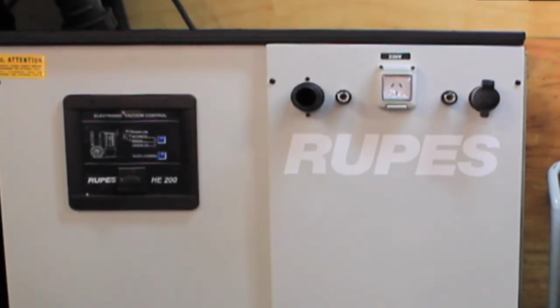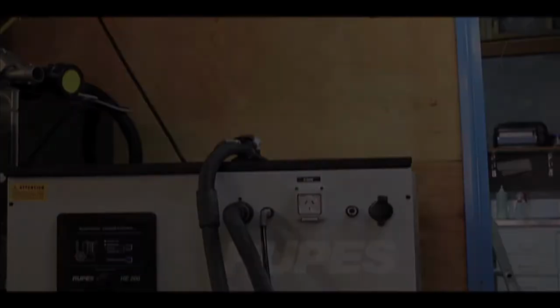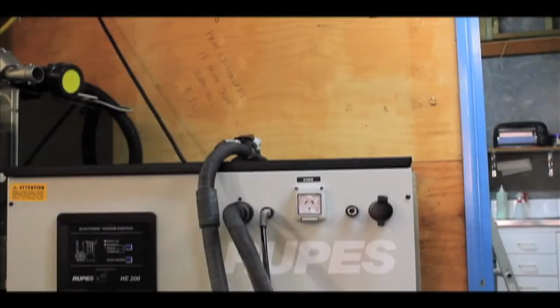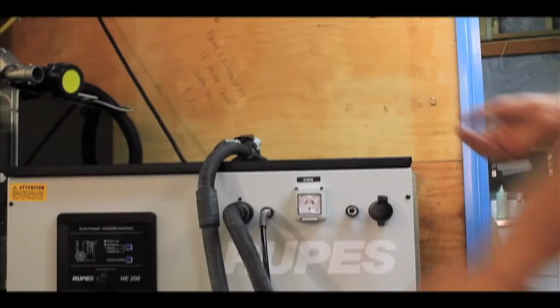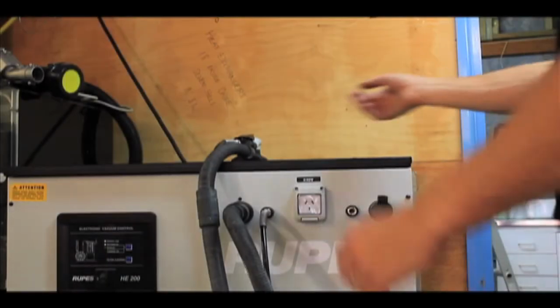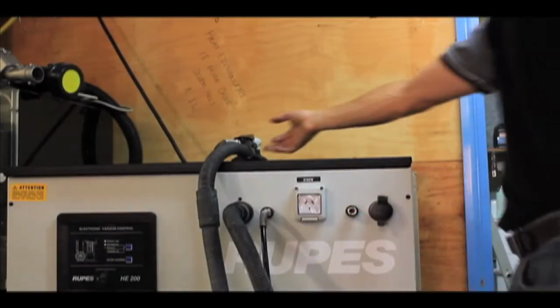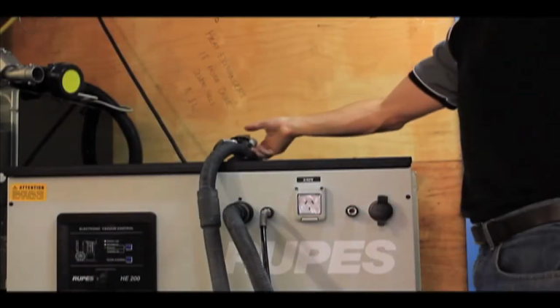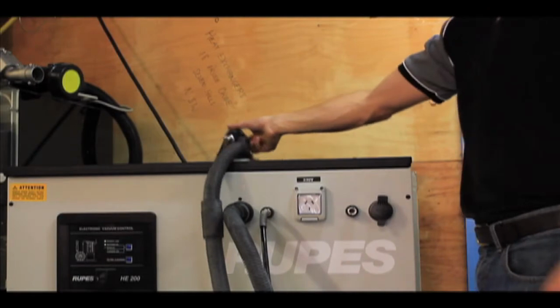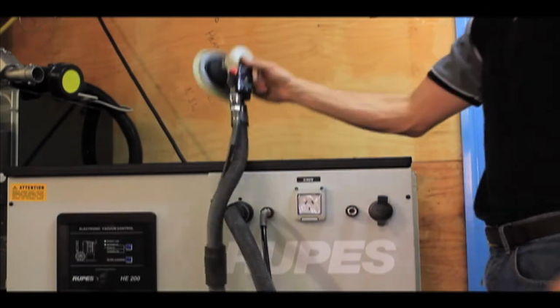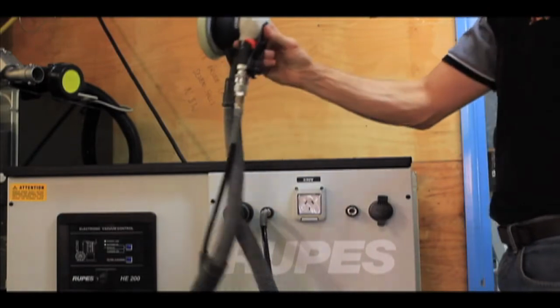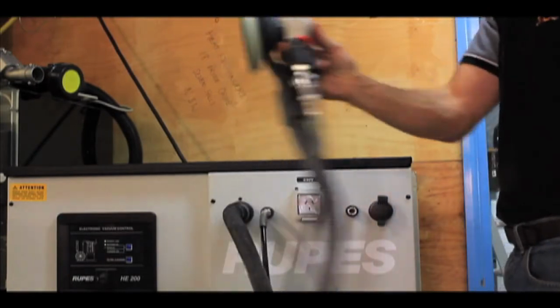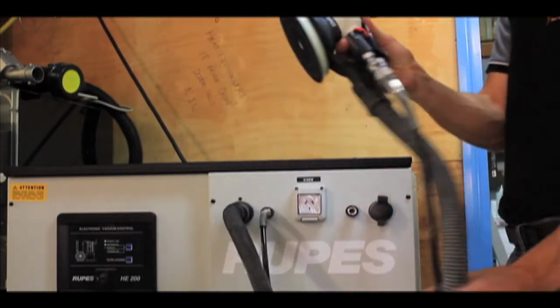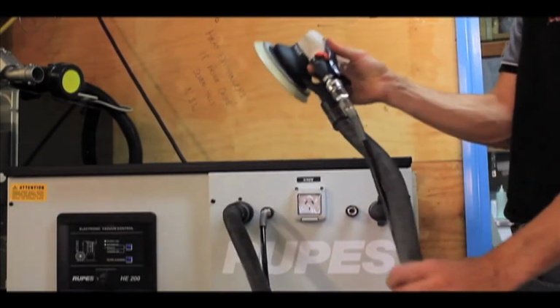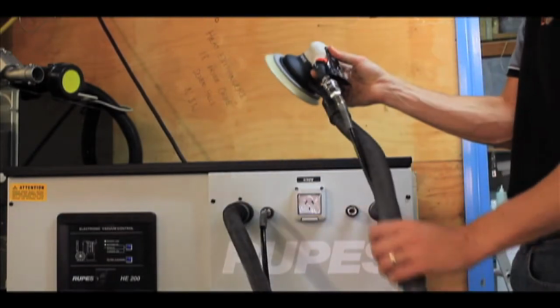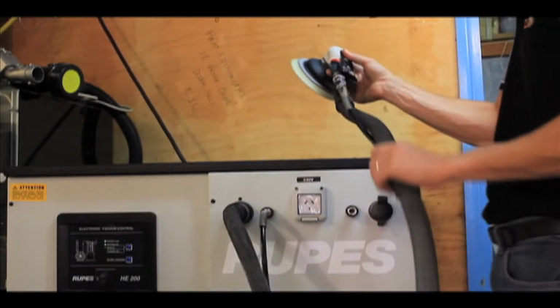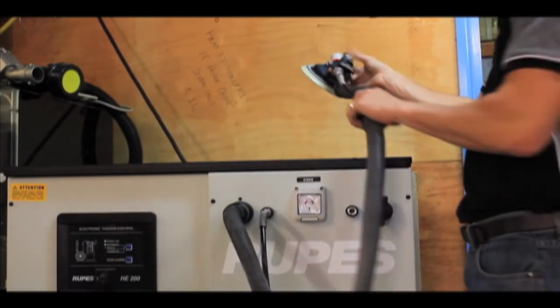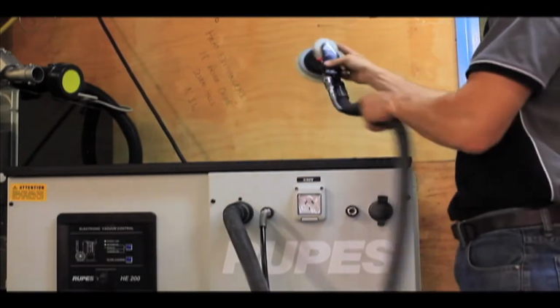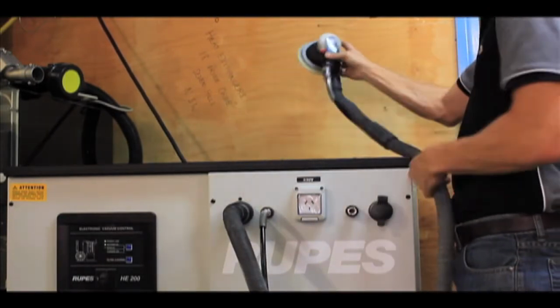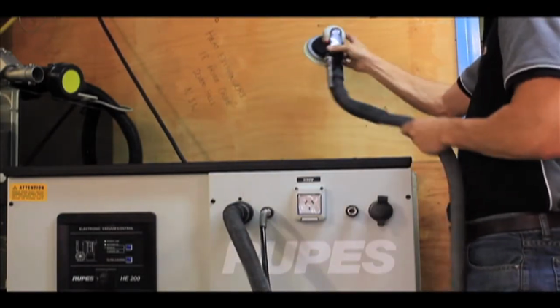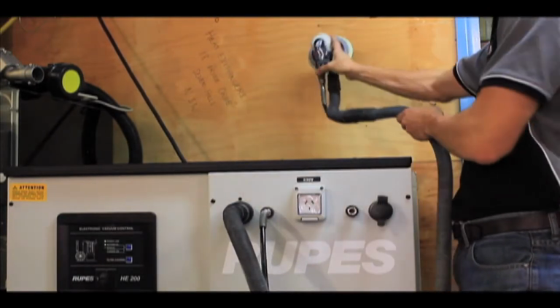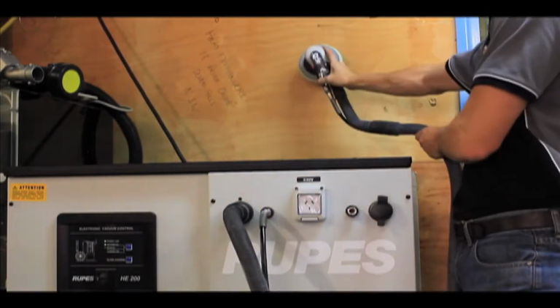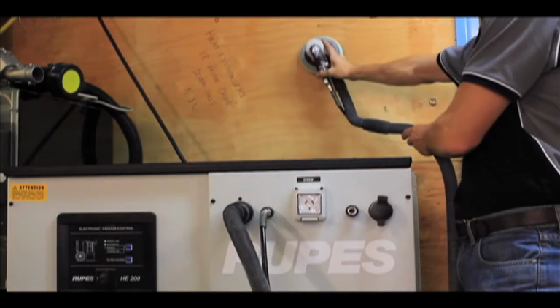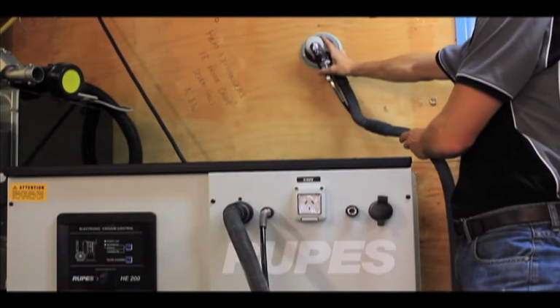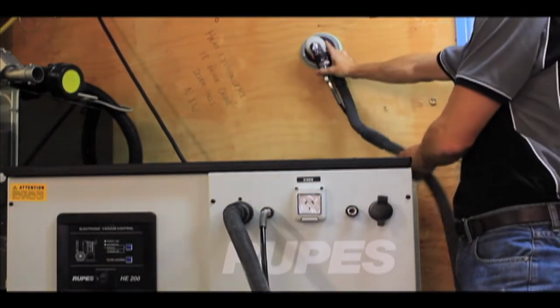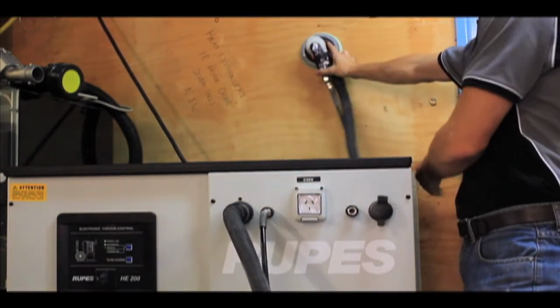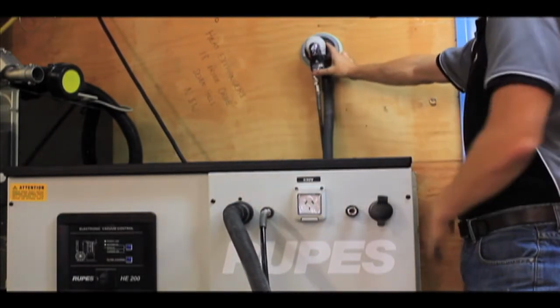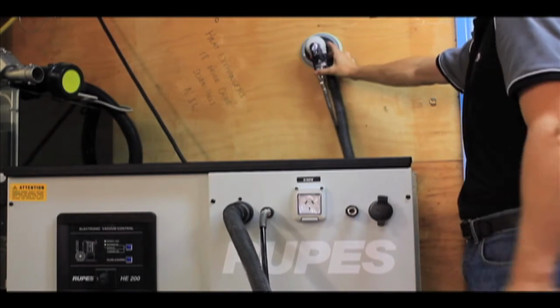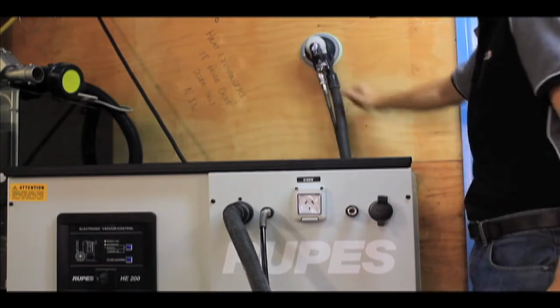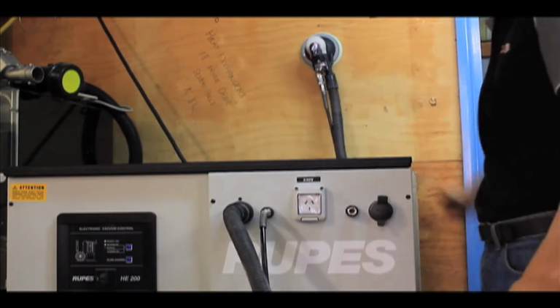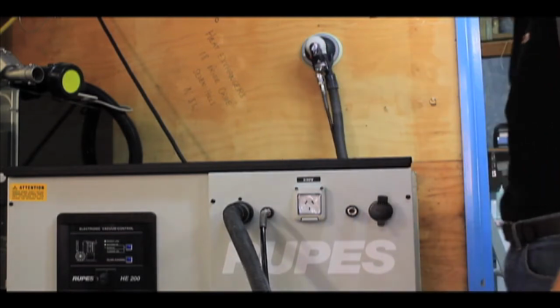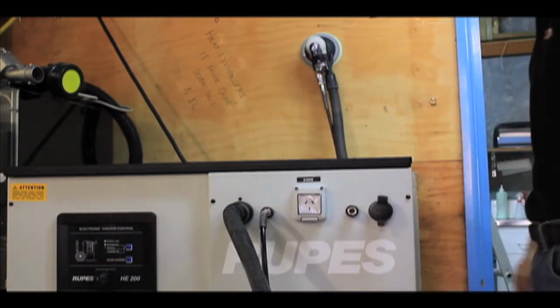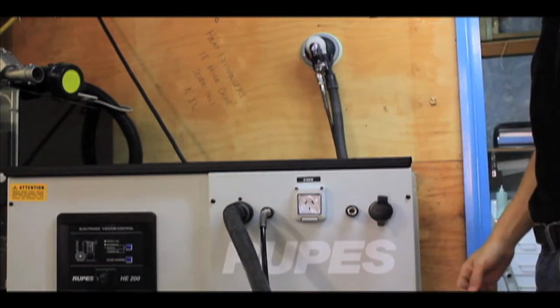The efficiency and power of the system is one of the best available on the market today and is ideally suited for high volume environments where dust extraction is a constant requirement.